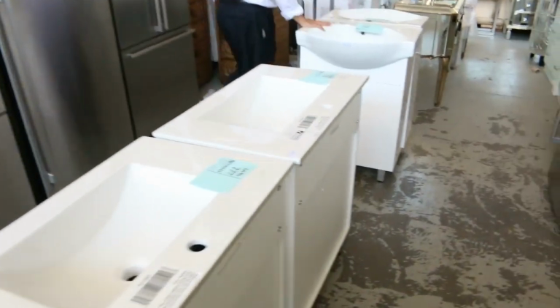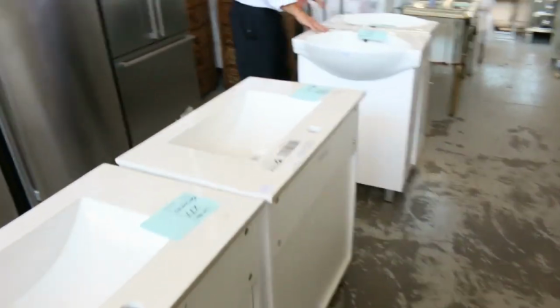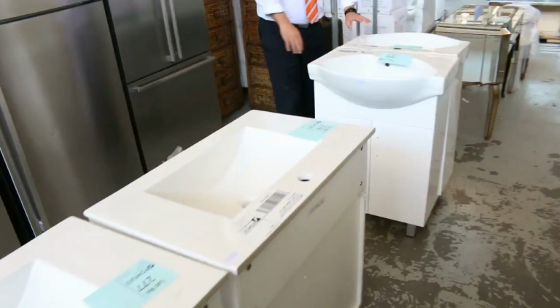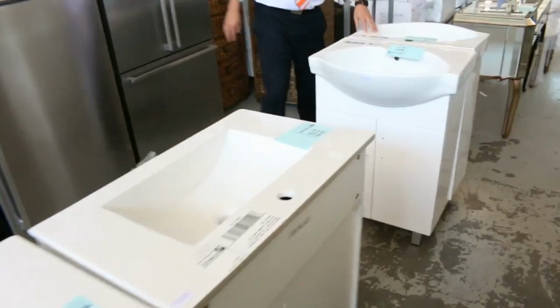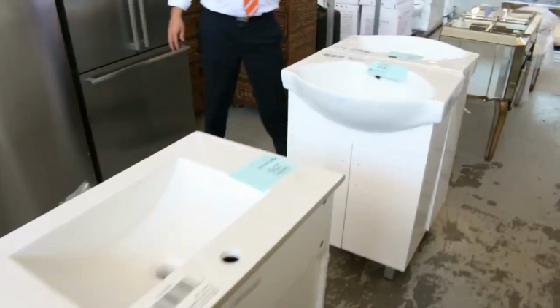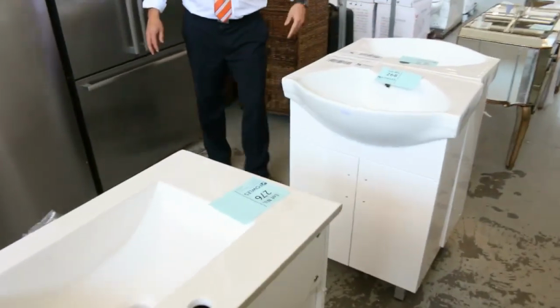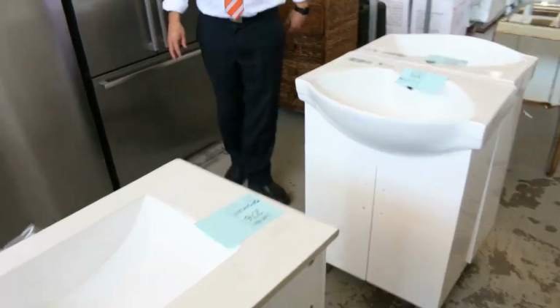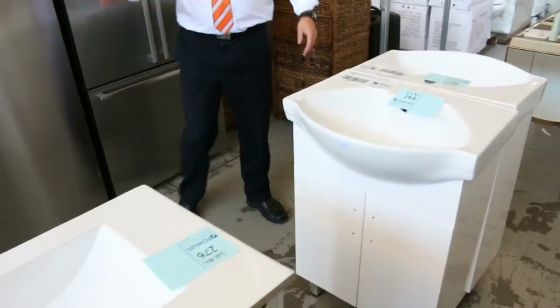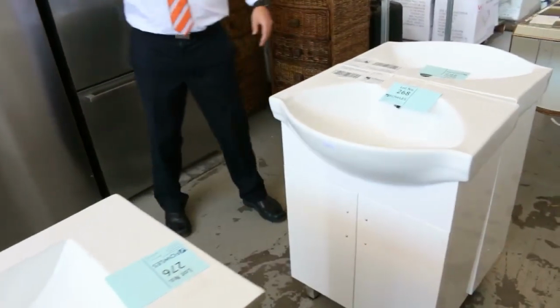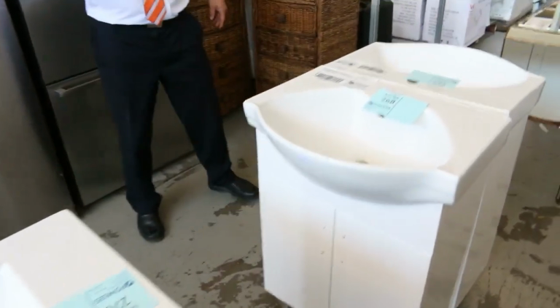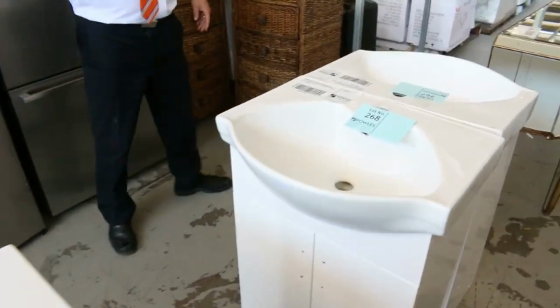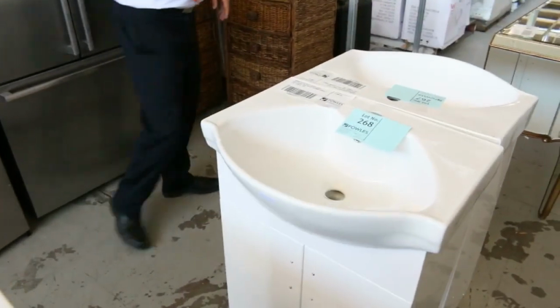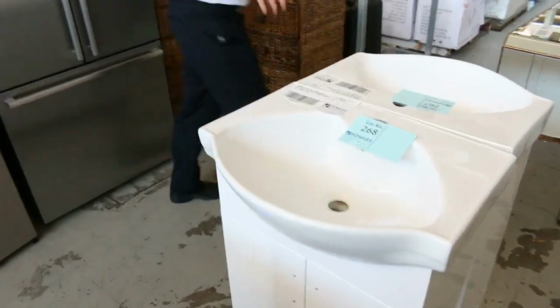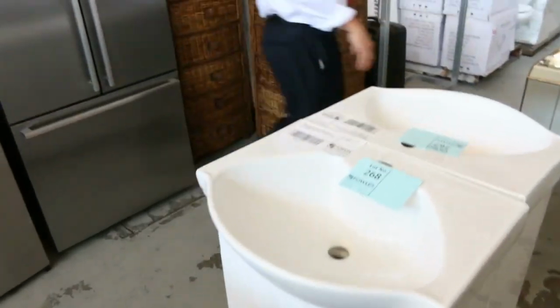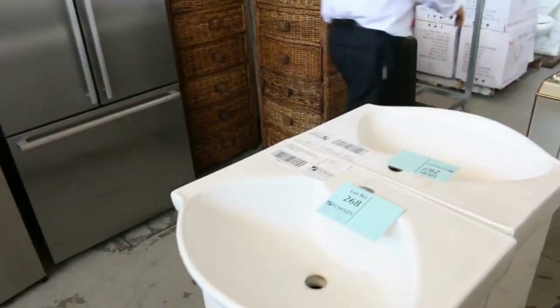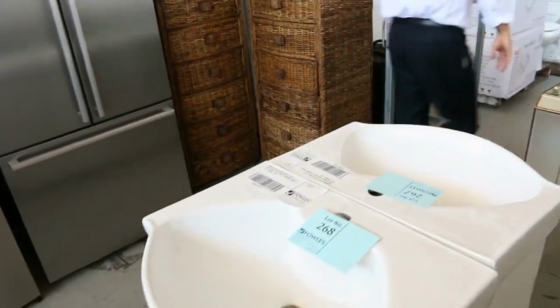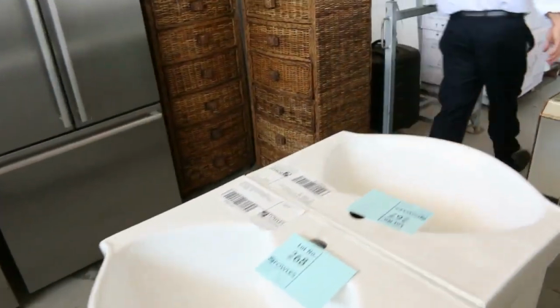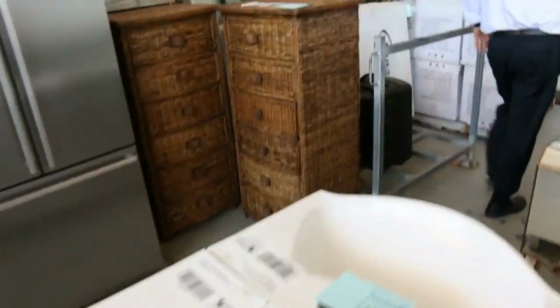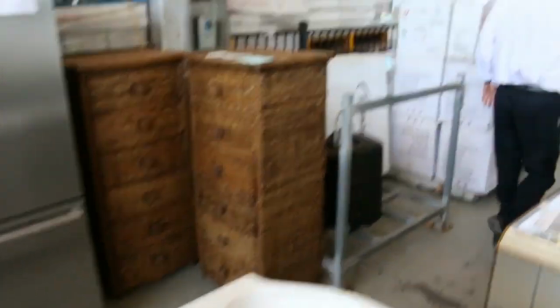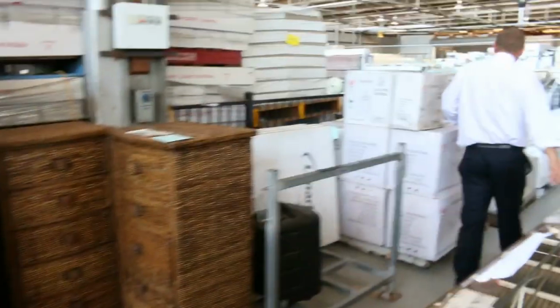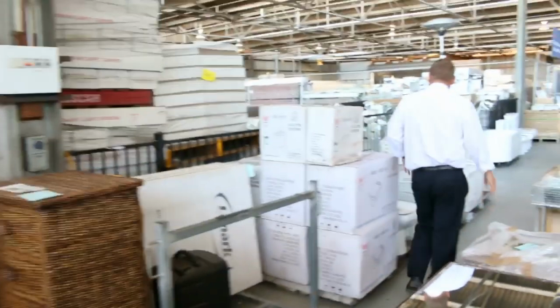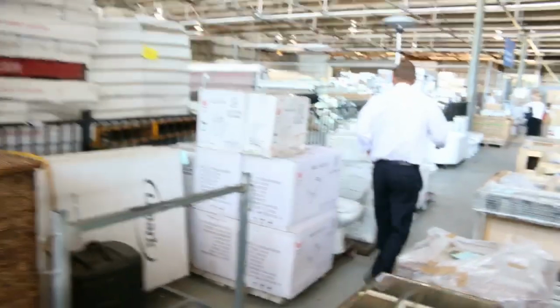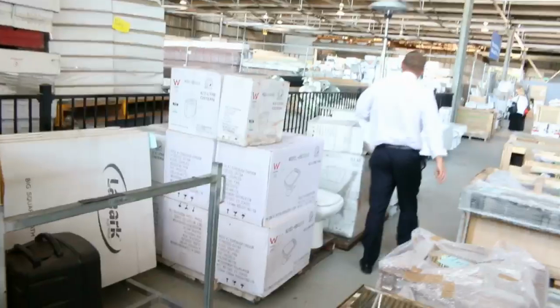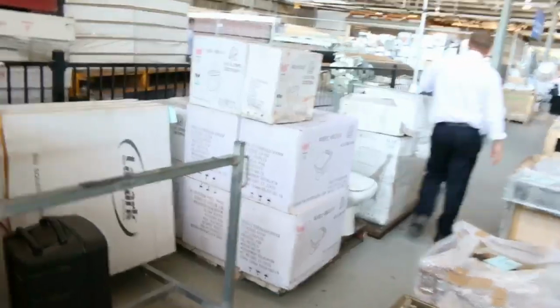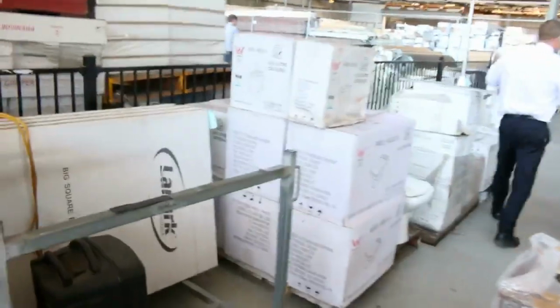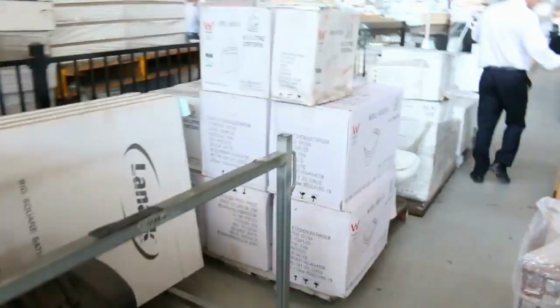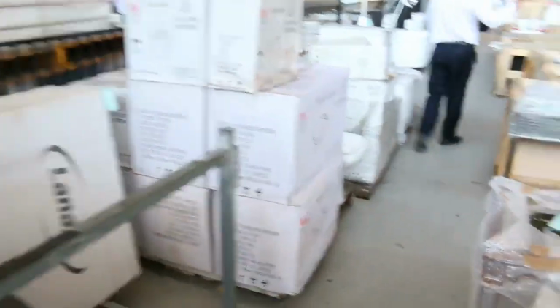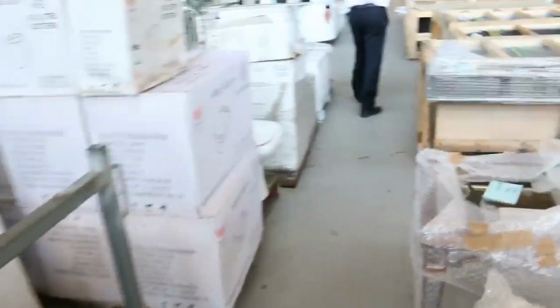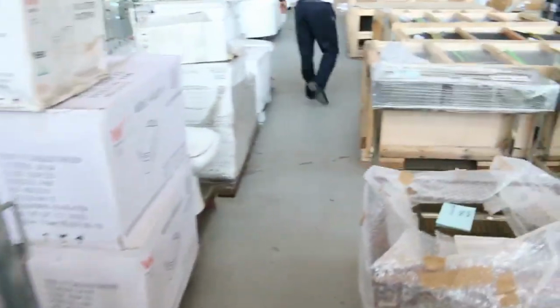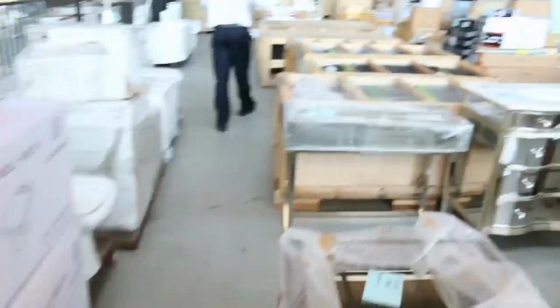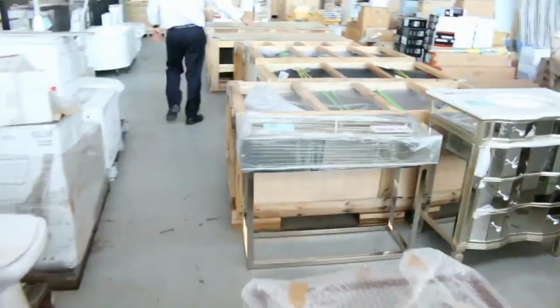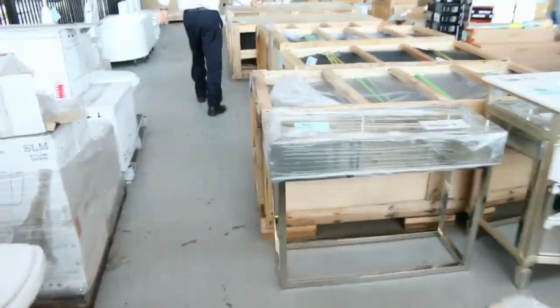Through here we've got some beautiful vanities that have come in — a heap of different sizes on the free-standing vanities. Moving through, I can see we've also got some toilet suites and some beautiful stone baths here.